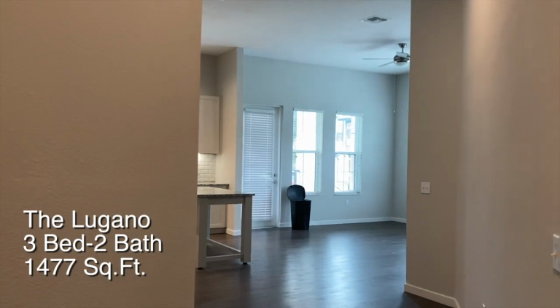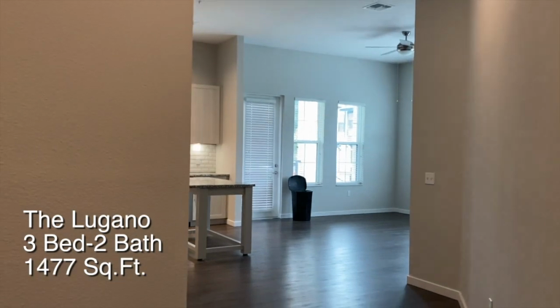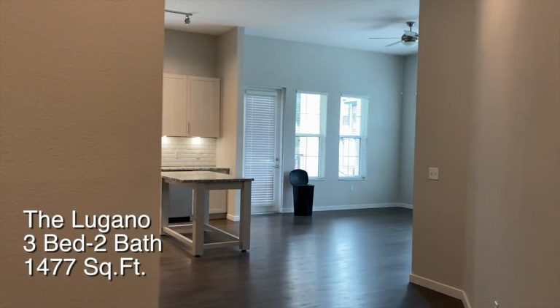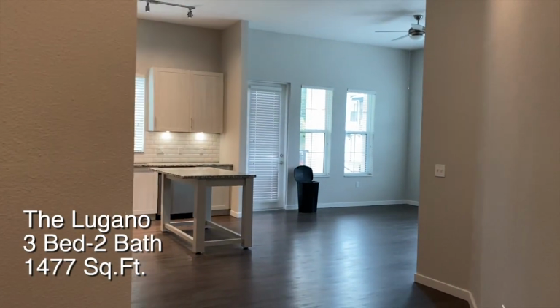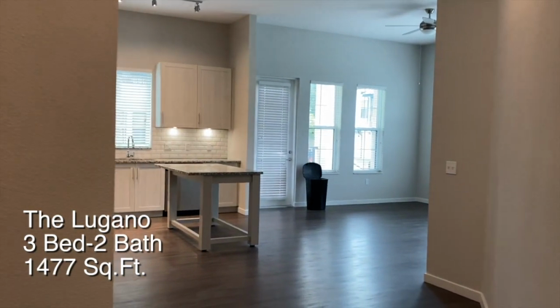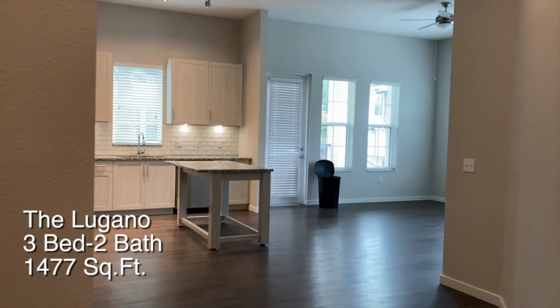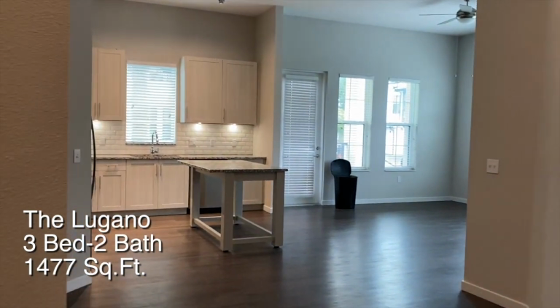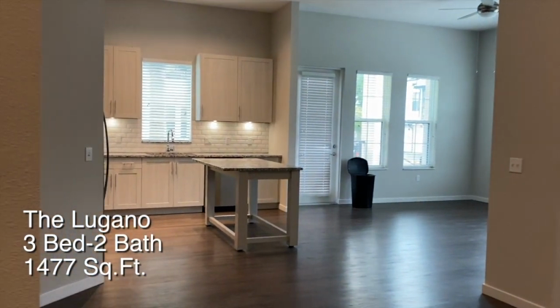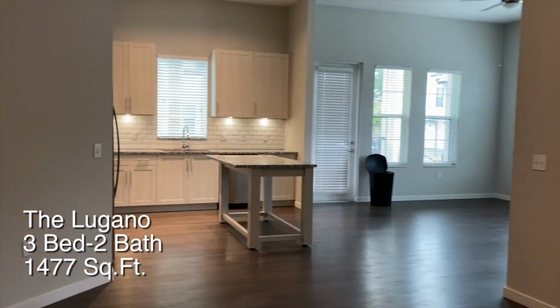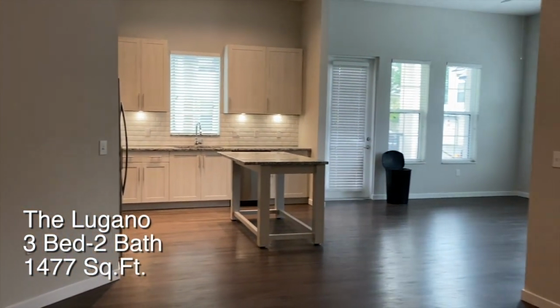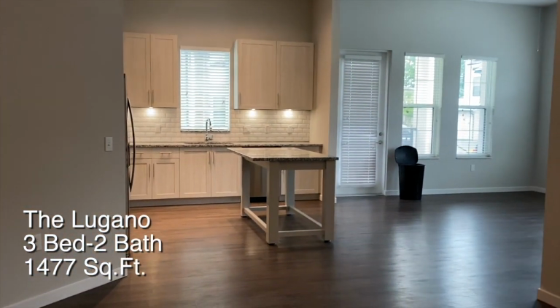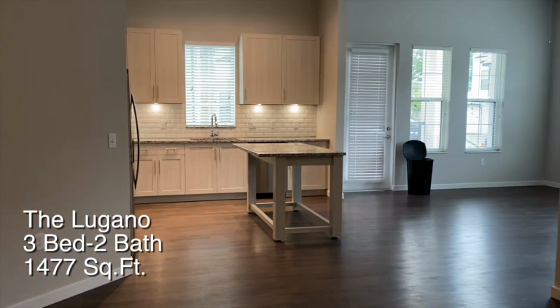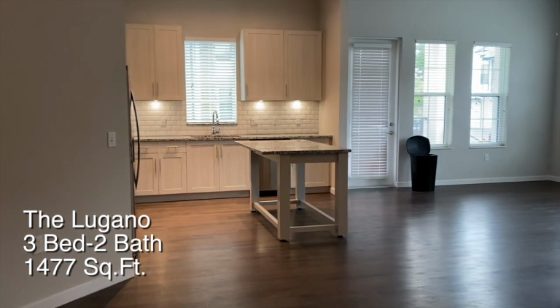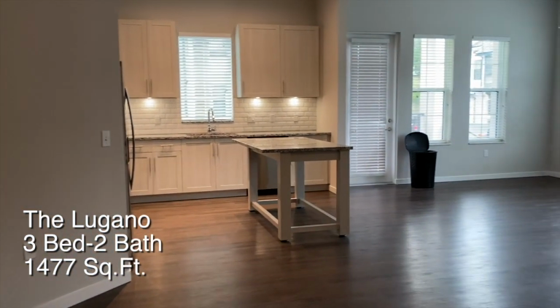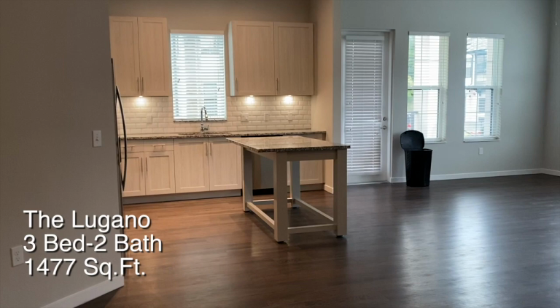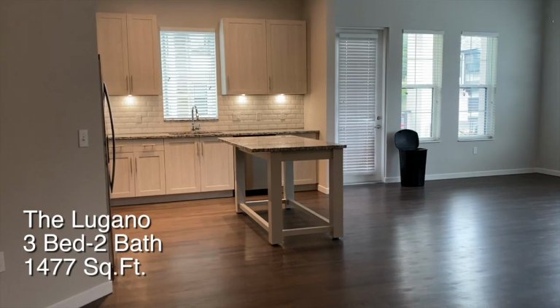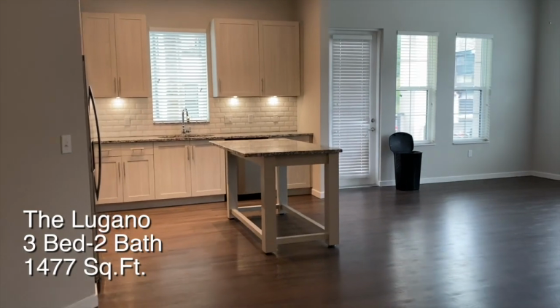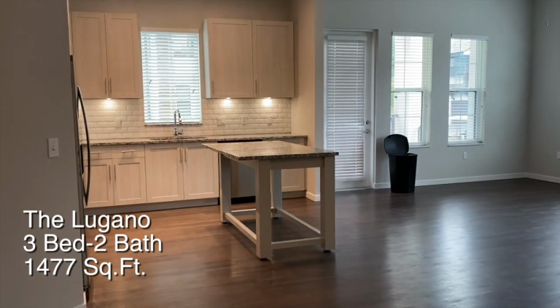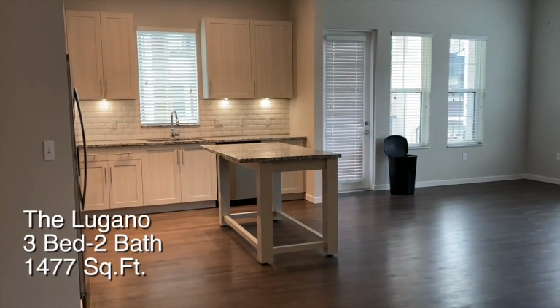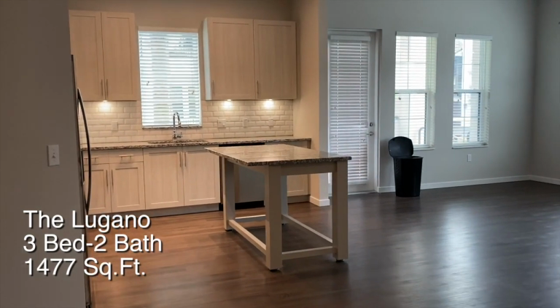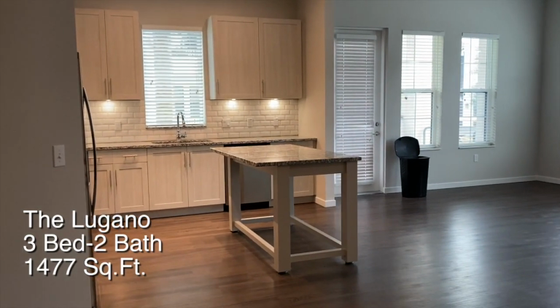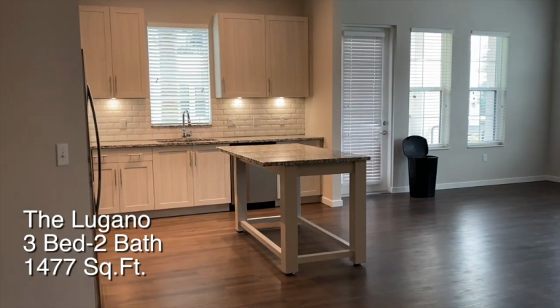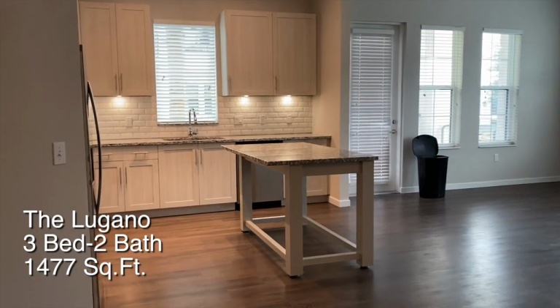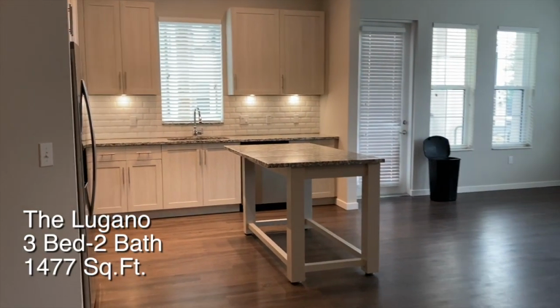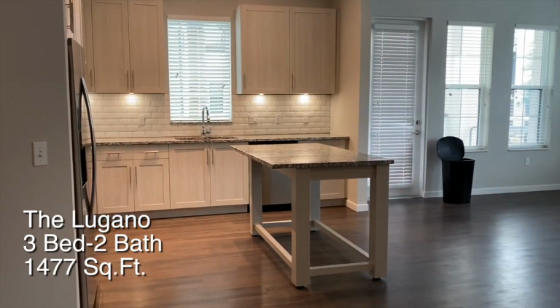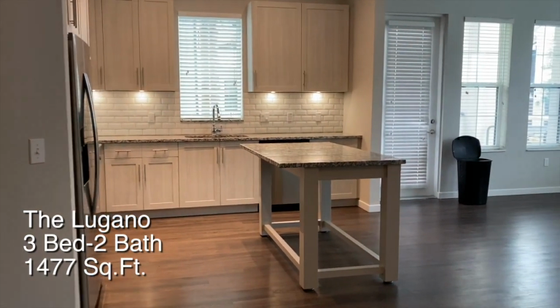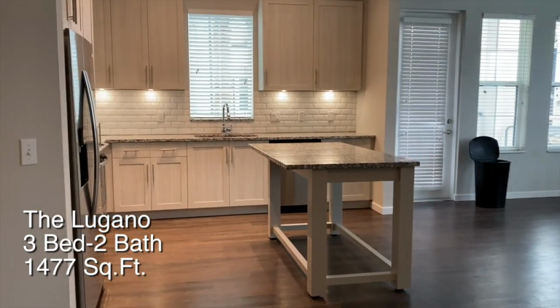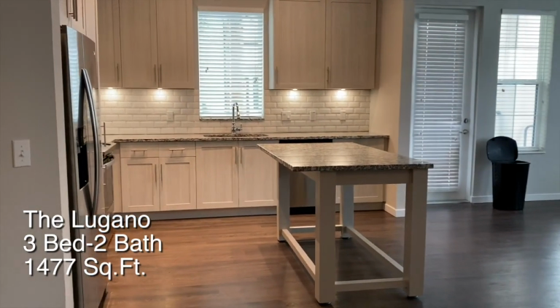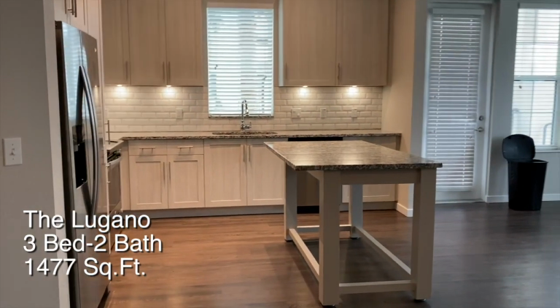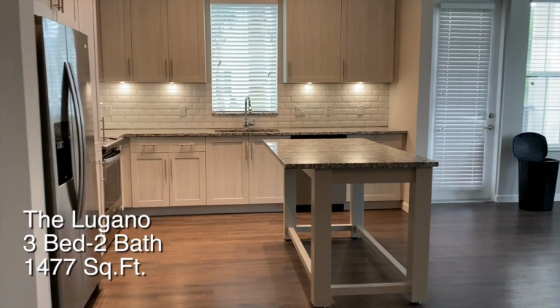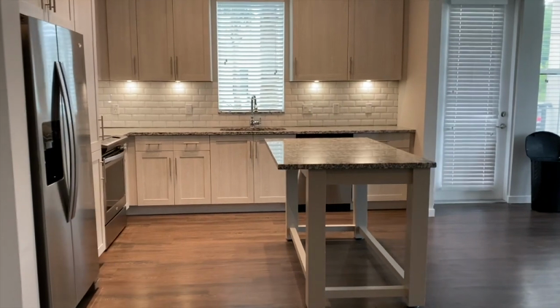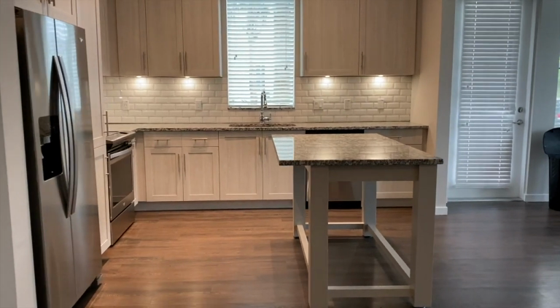This one specifically is on the first floor, the one that I'm showing you right now. But as soon as you walk in, there's a long hall — very beautiful. You see your beautiful kitchen.